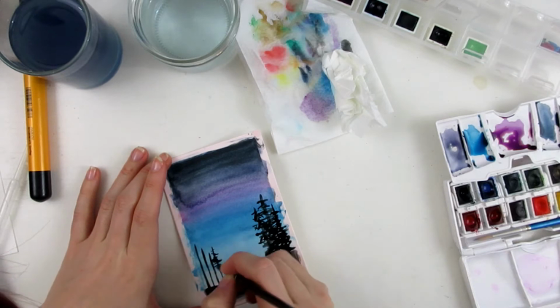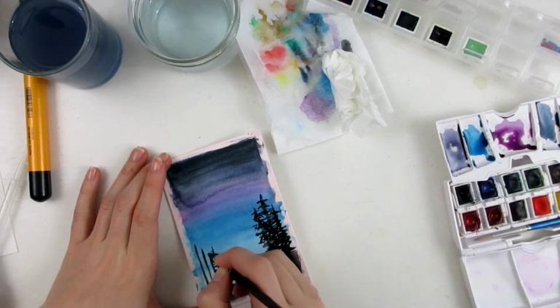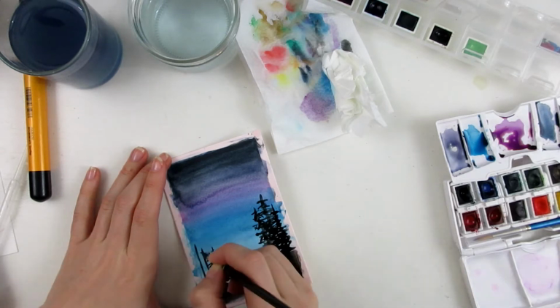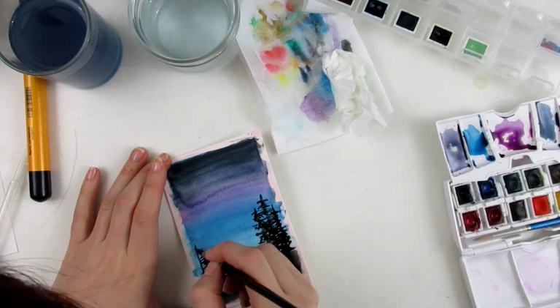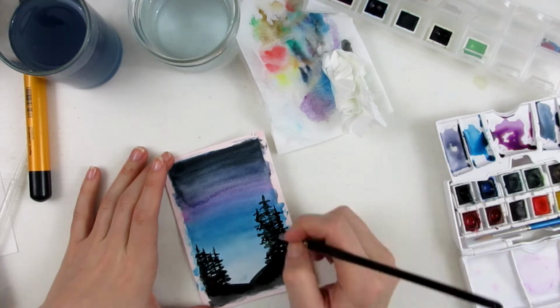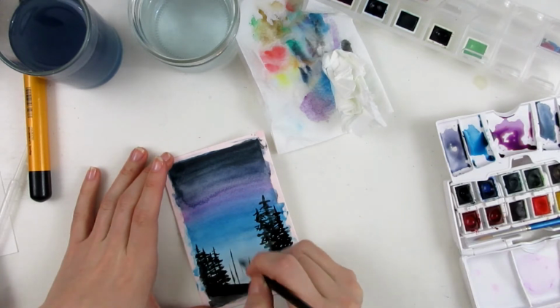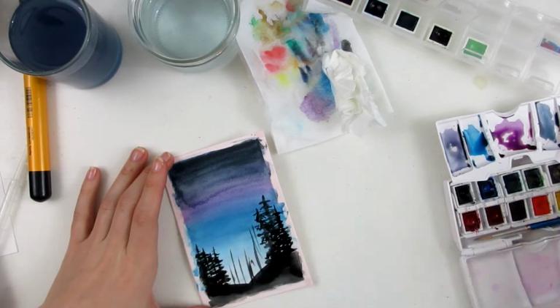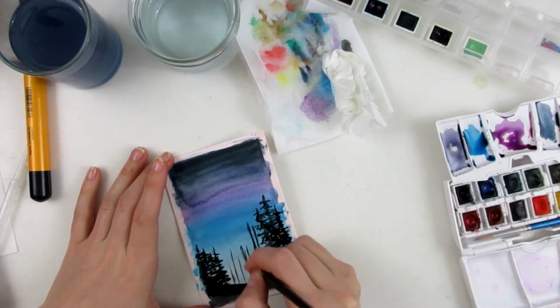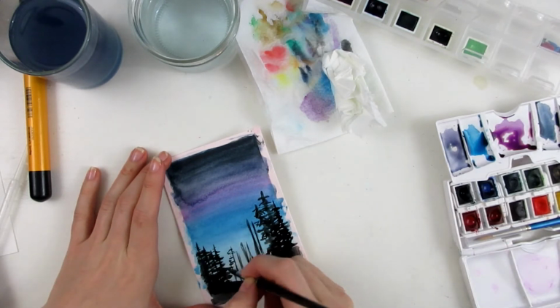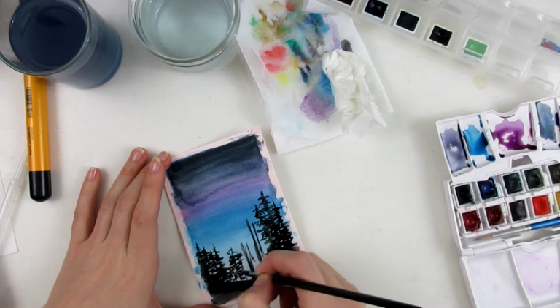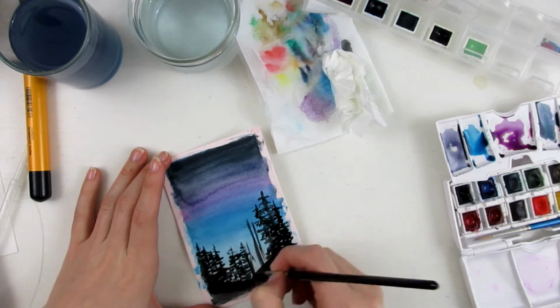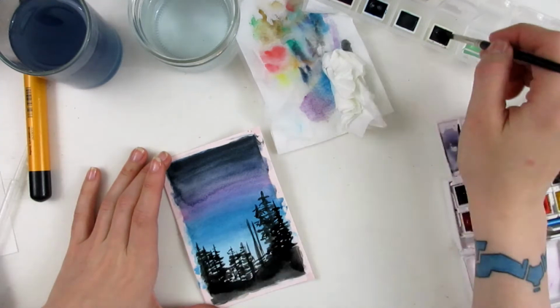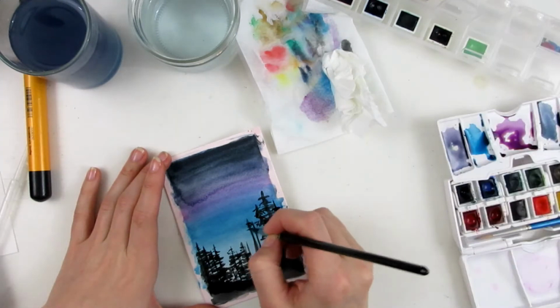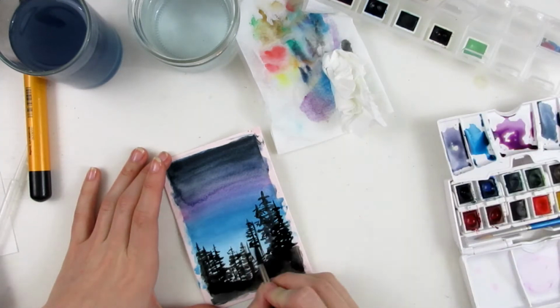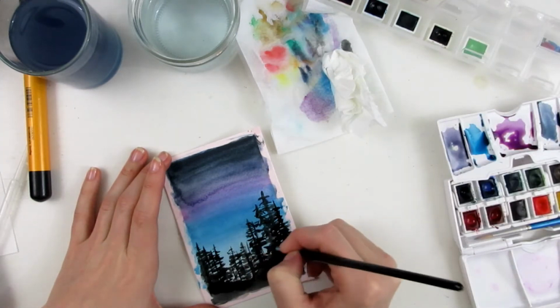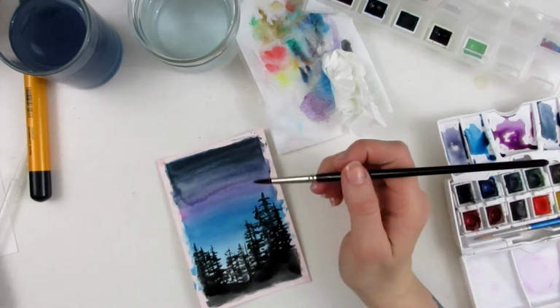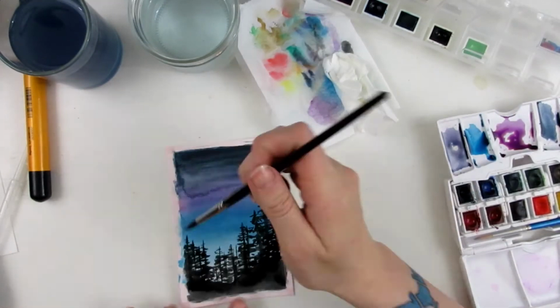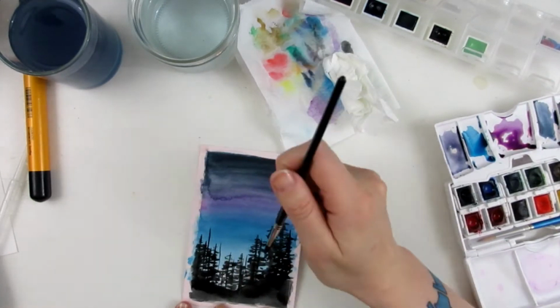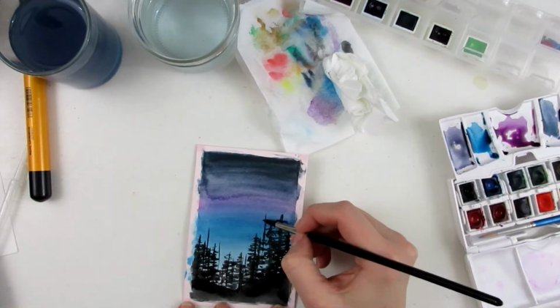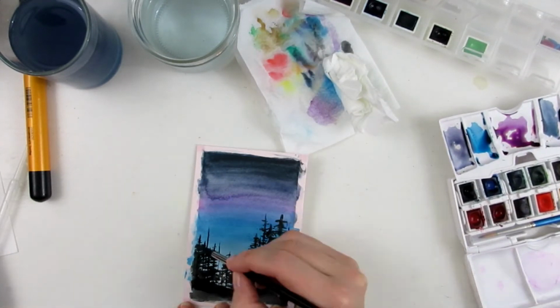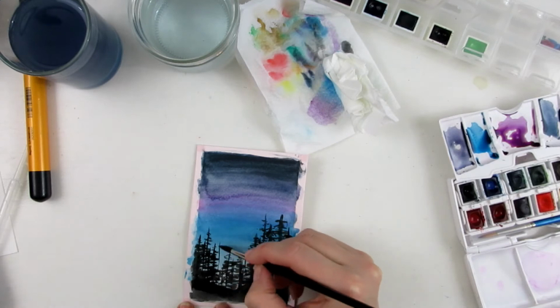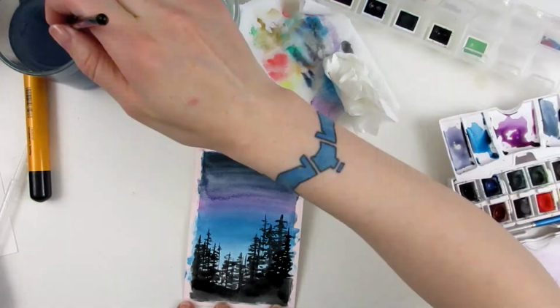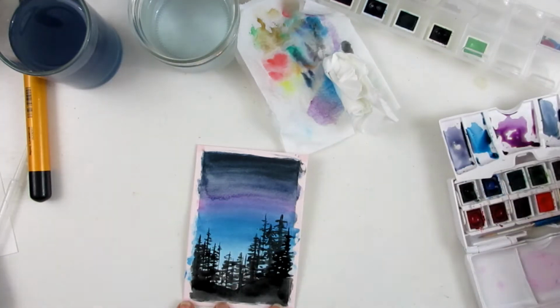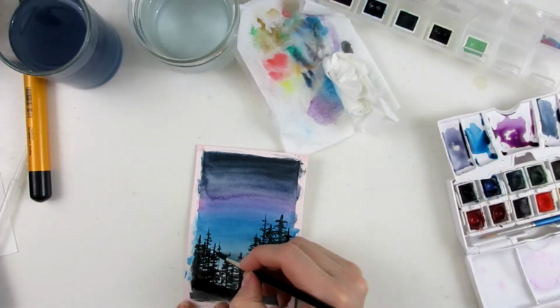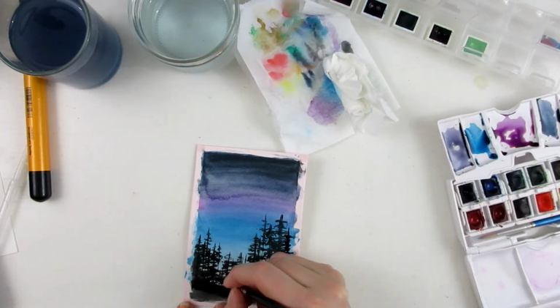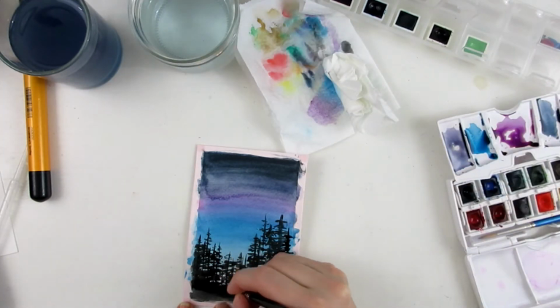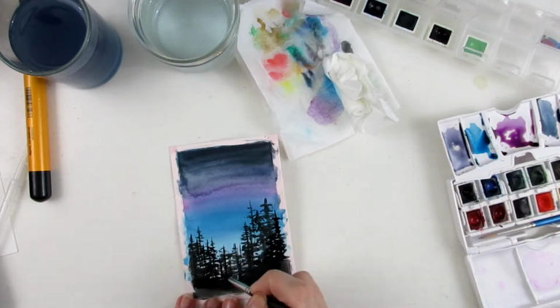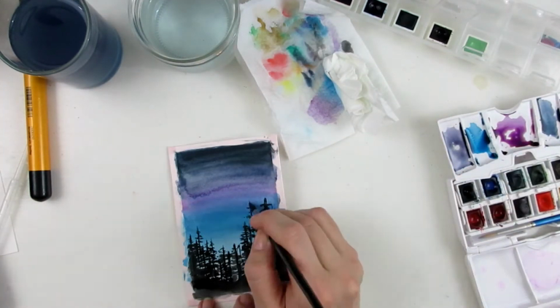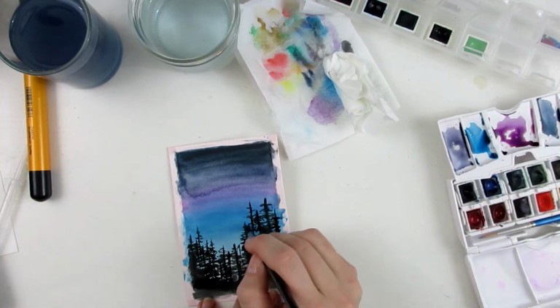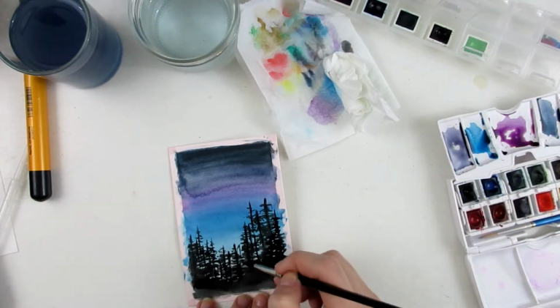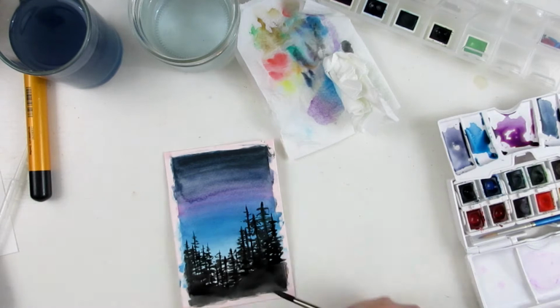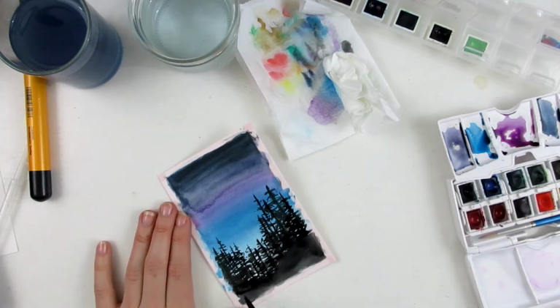And that's basically the entire thing. You make this gradient for the sky and then you draw on top of it with the black watercolor and you get this really nice silhouette of a forest. It's just really simple and a fun project — I kind of want to make more.